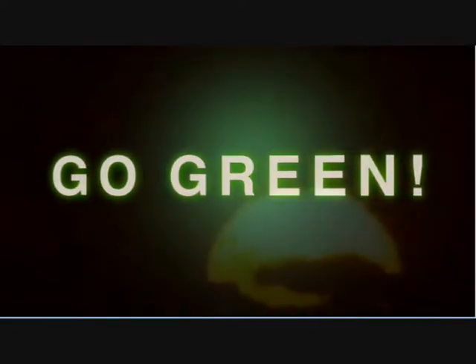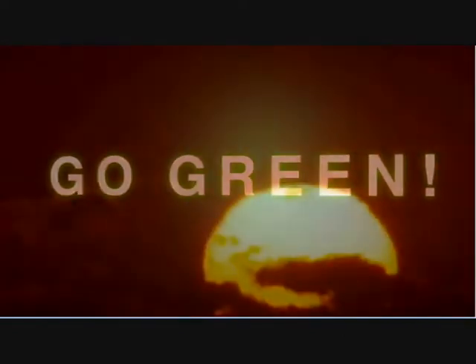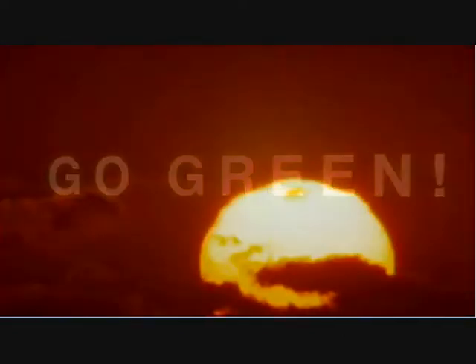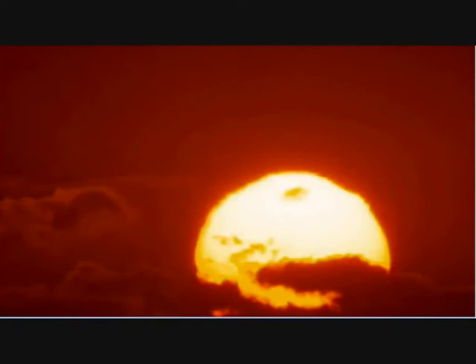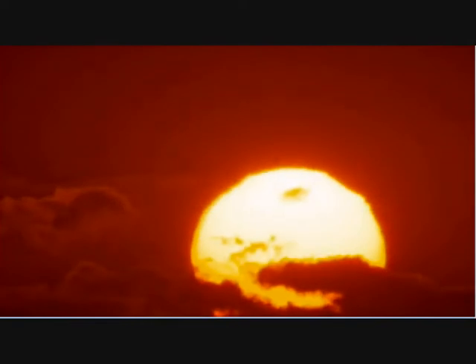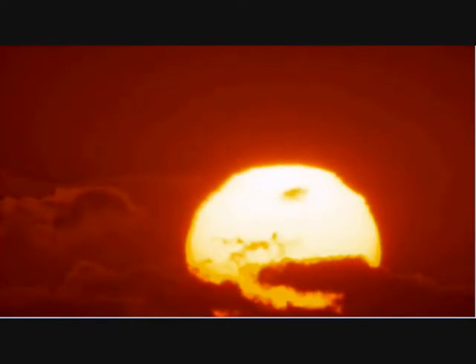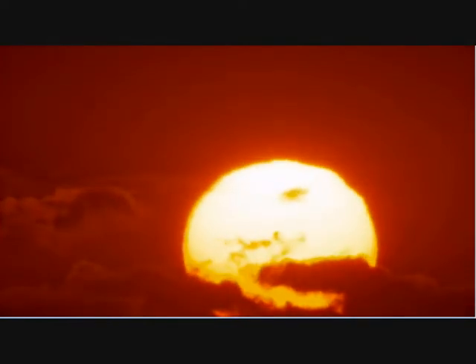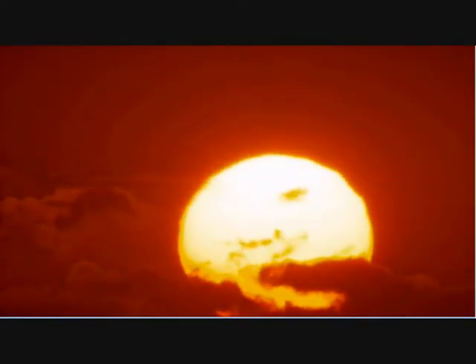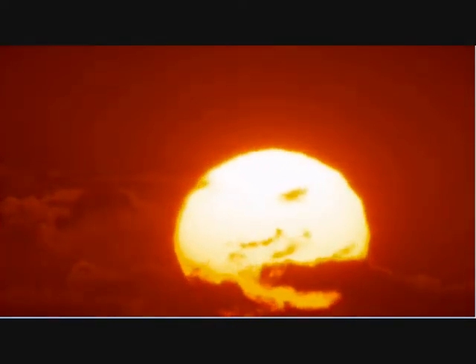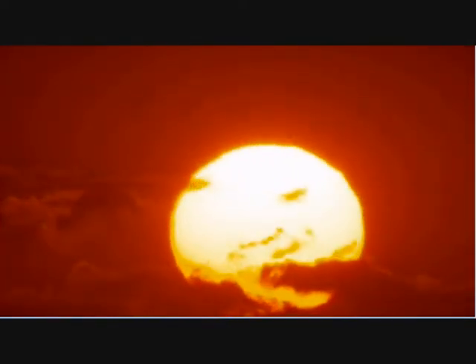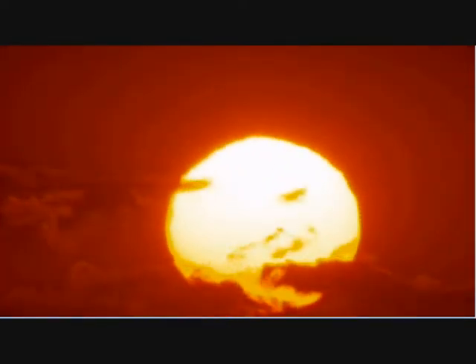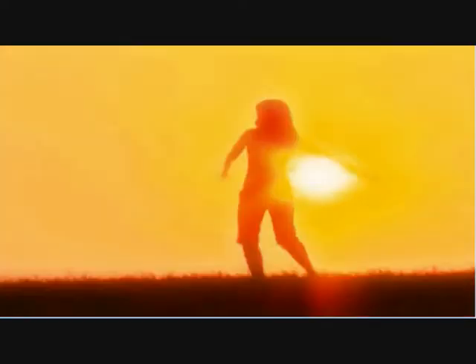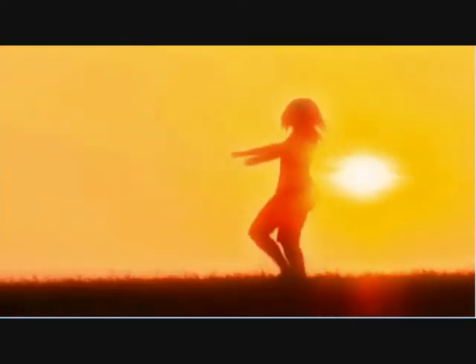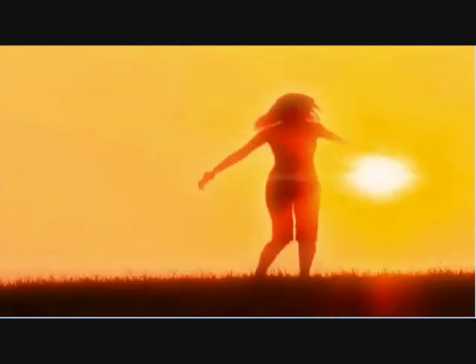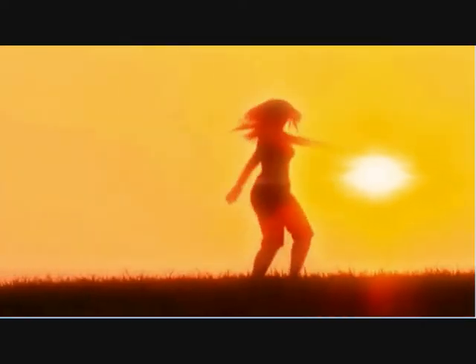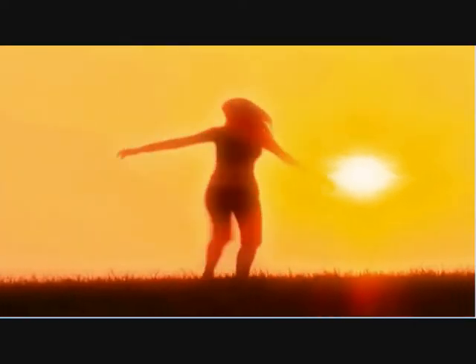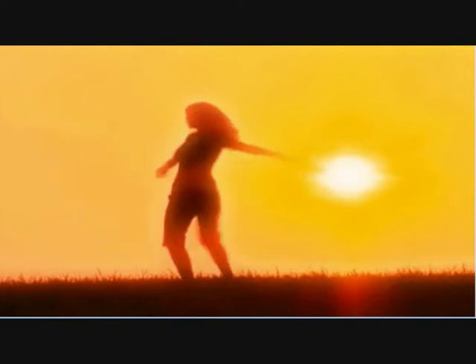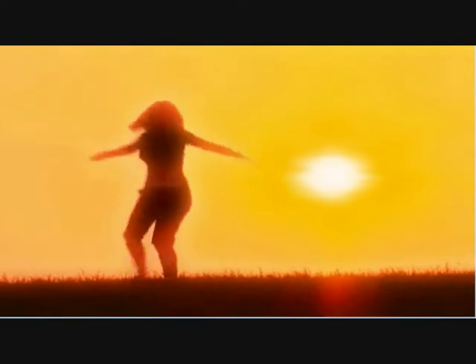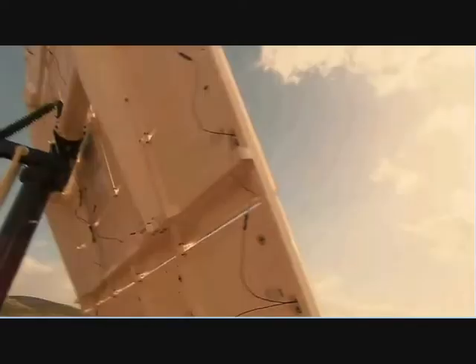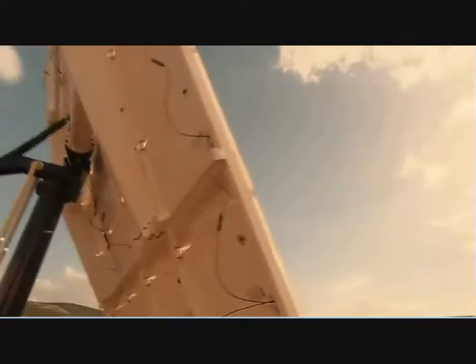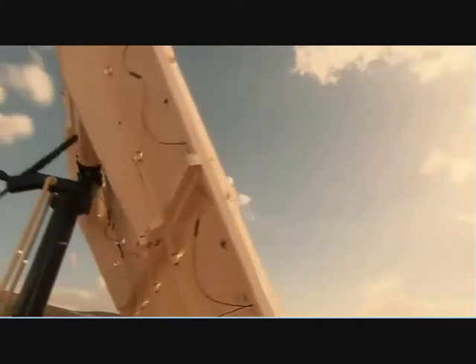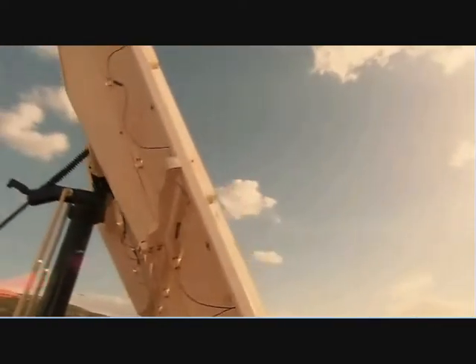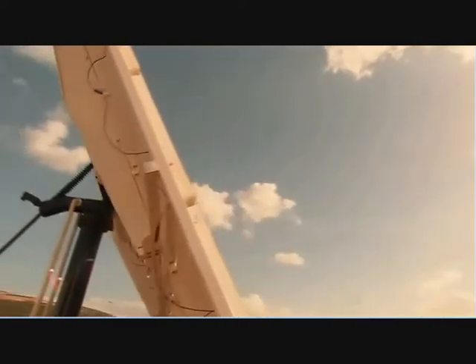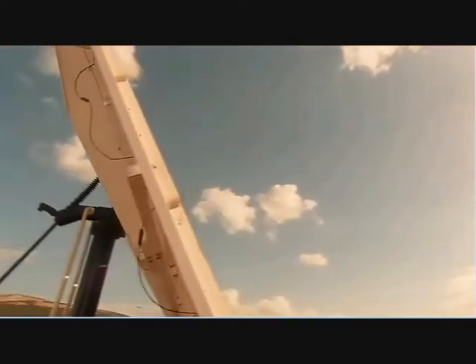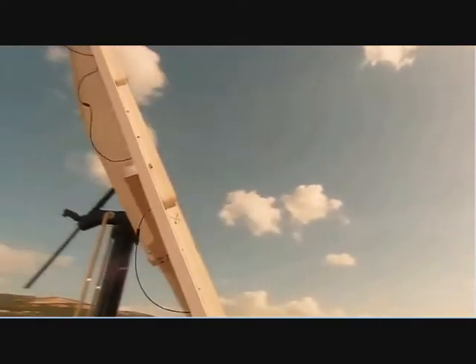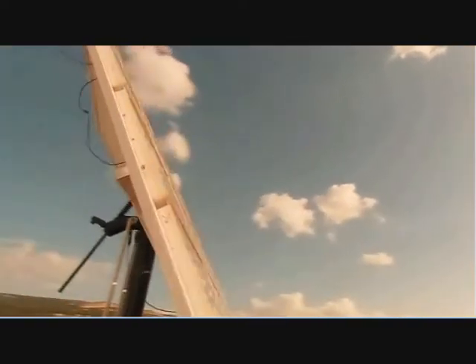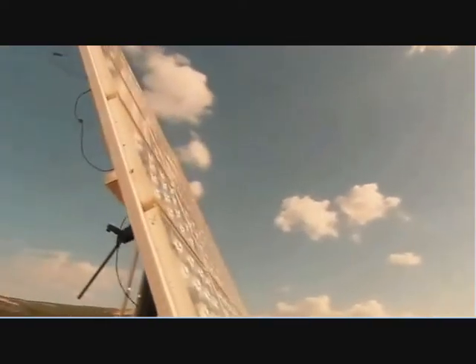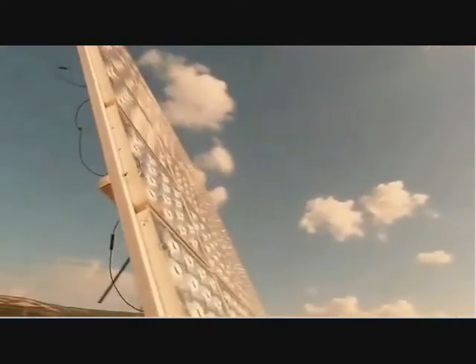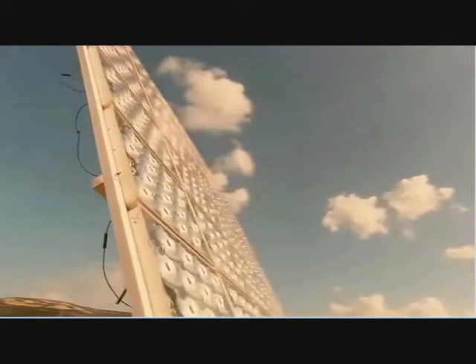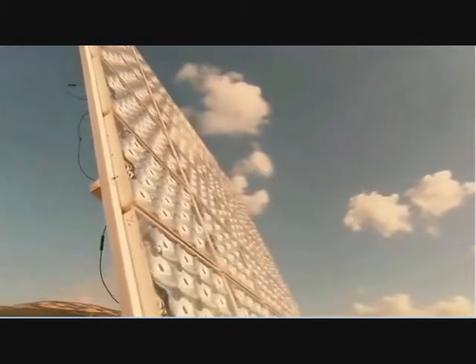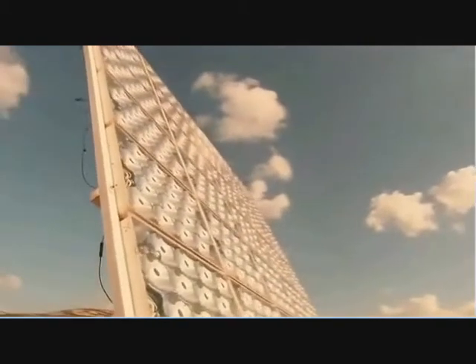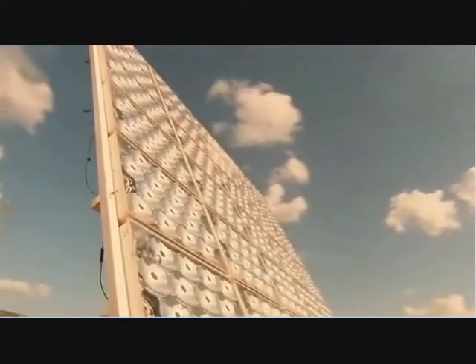Light and heat from the sun has been harnessed by humans since ancient times, using a range of ever-evolving technologies. In modern times, solar energy constitutes a great part of Earth's renewable energy resources.